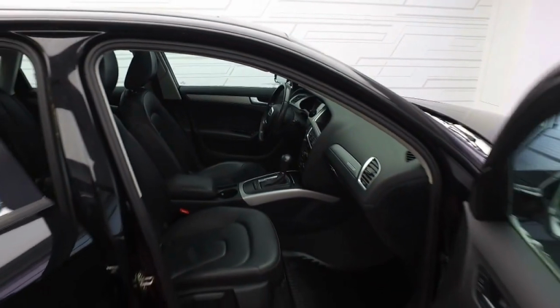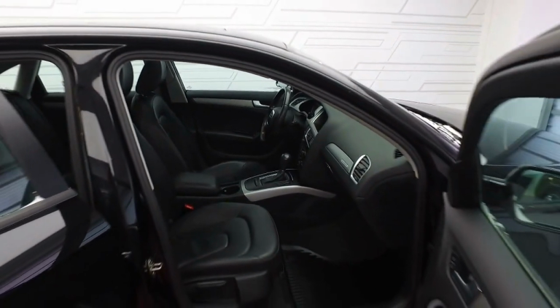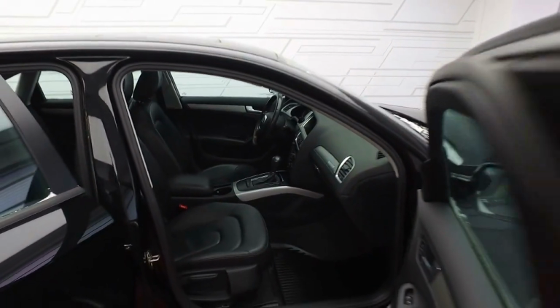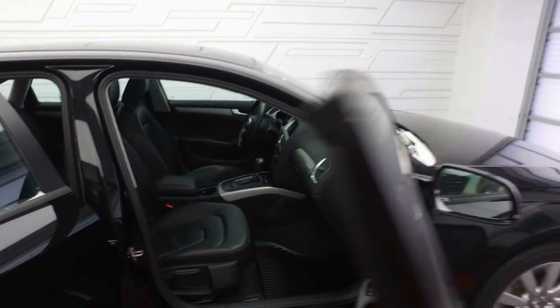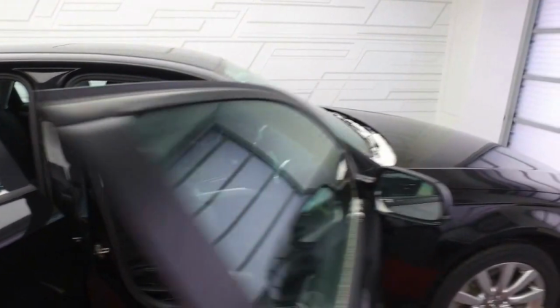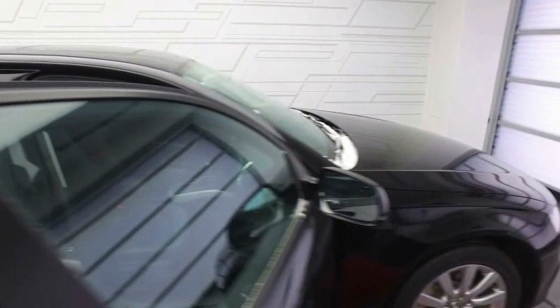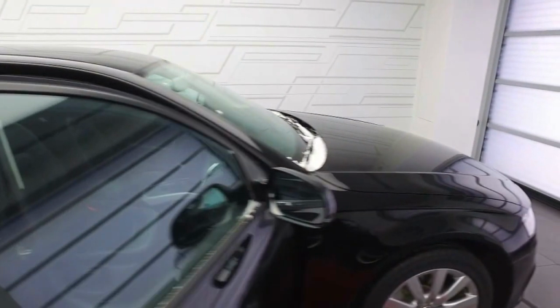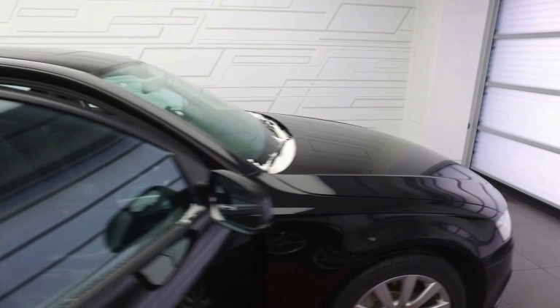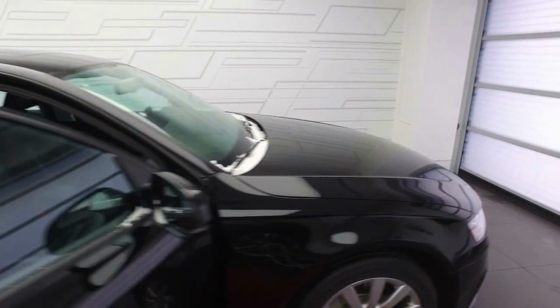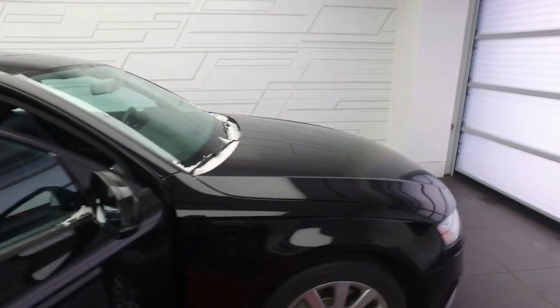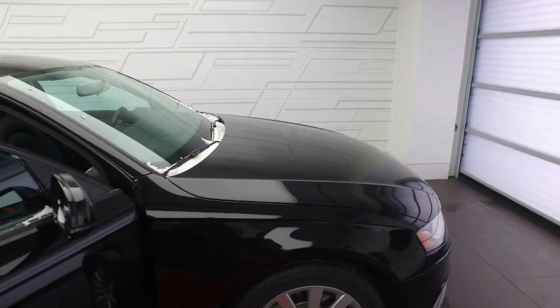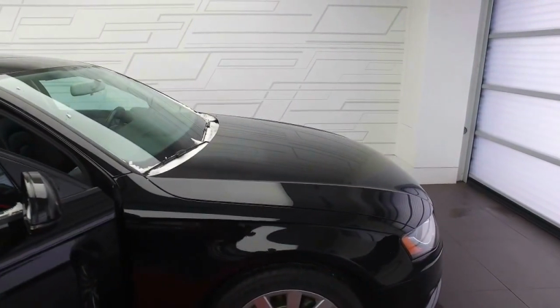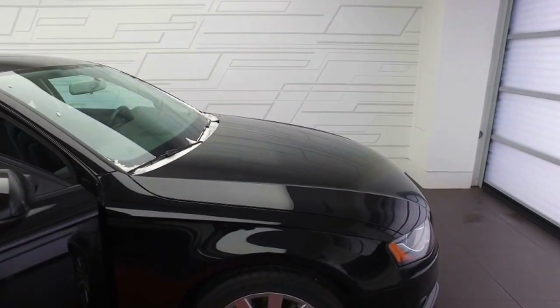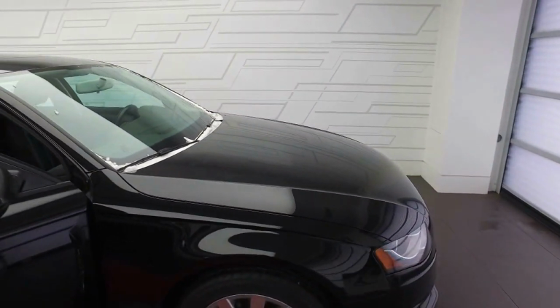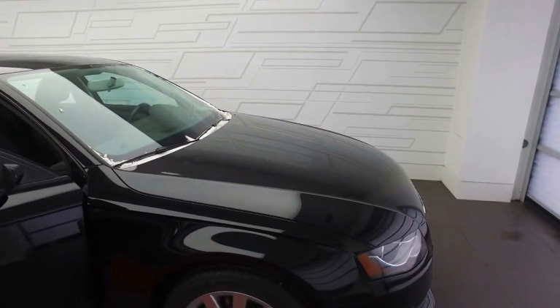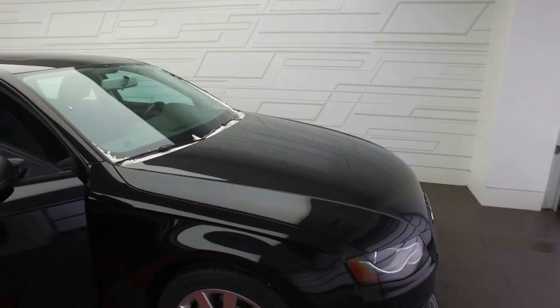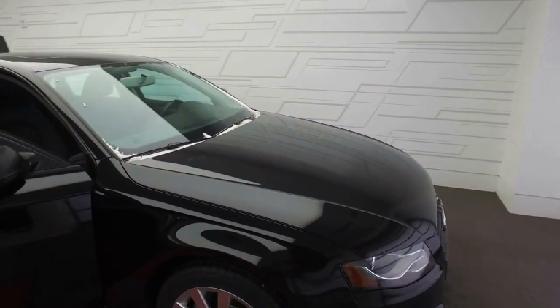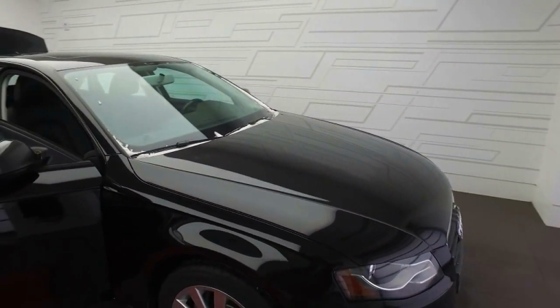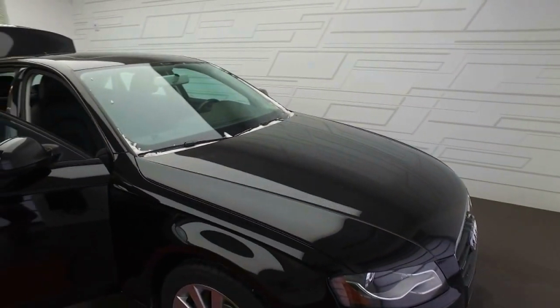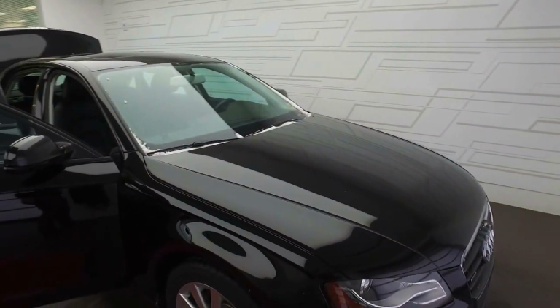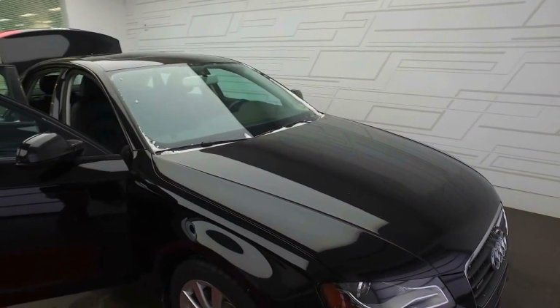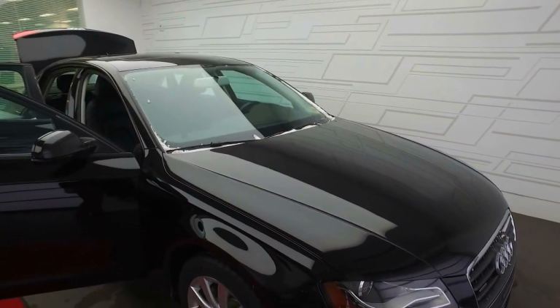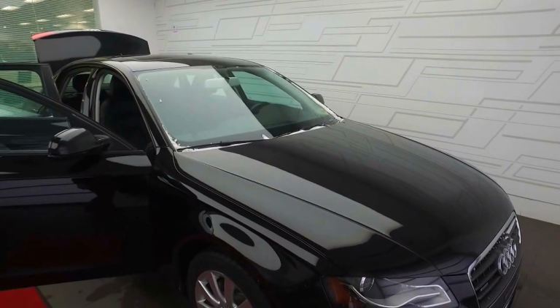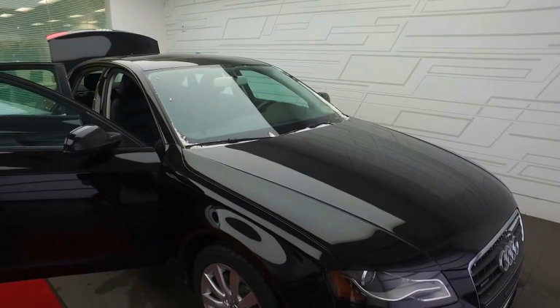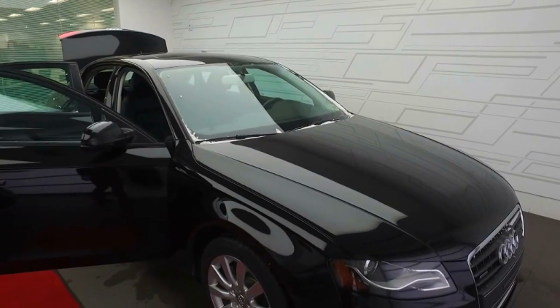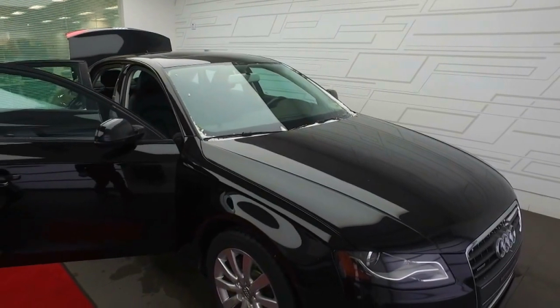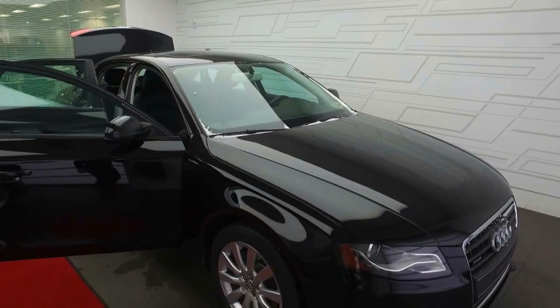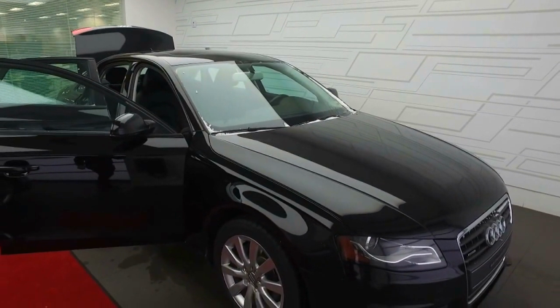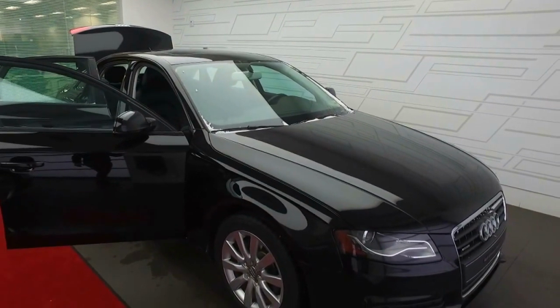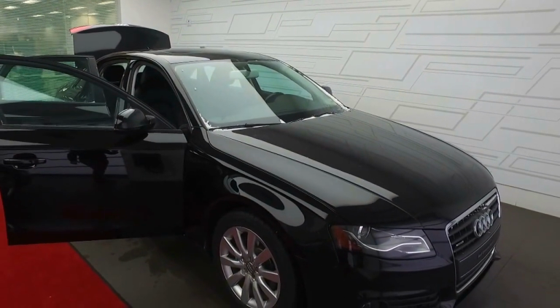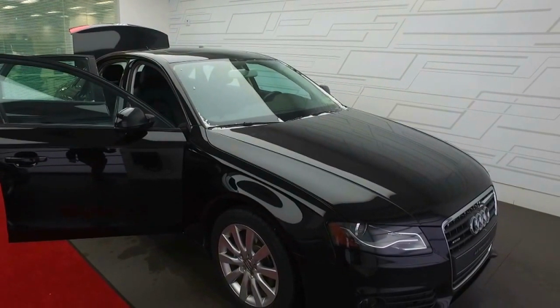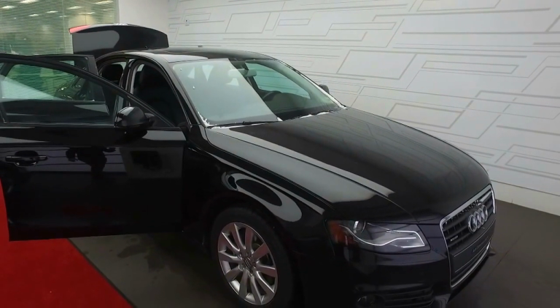I hope this video gives you an idea as to what this A4 has to offer you. If you have any other questions, feel free to contact me. For now, I'll leave you with this video, but thank you for choosing Audi Edmonton North, and have a great day.